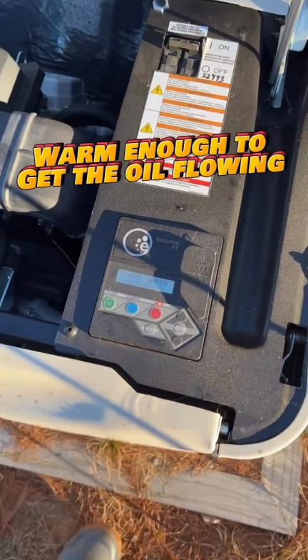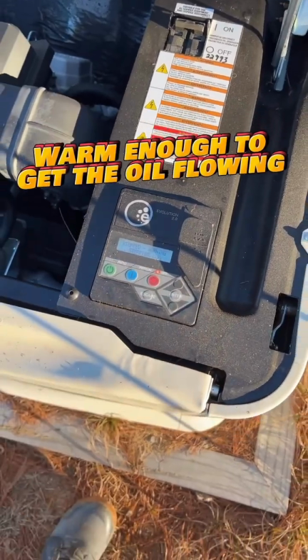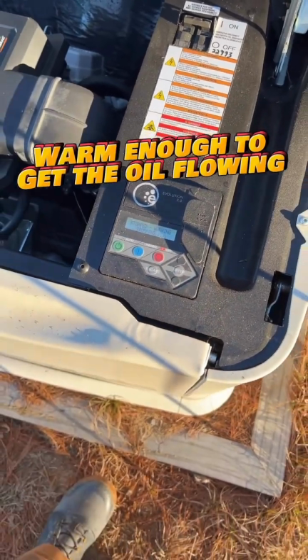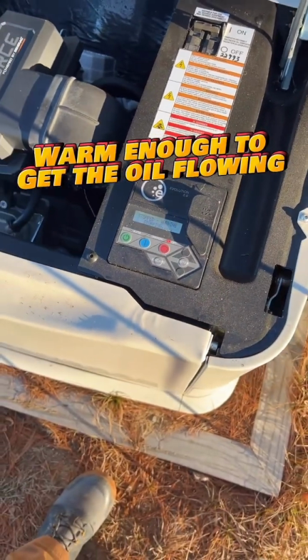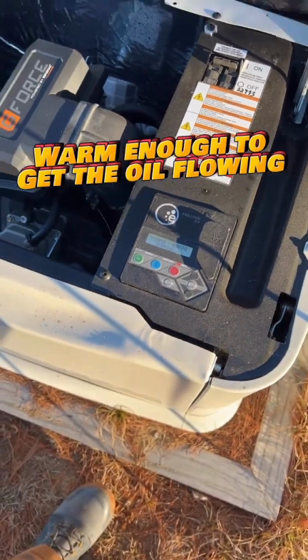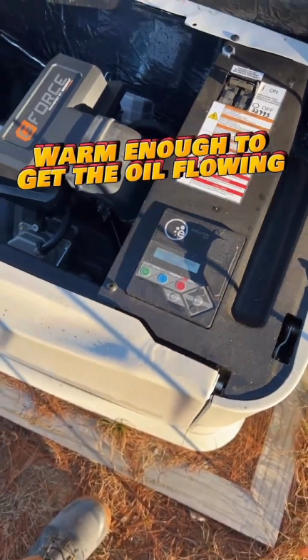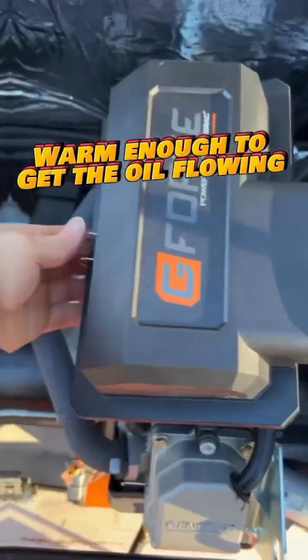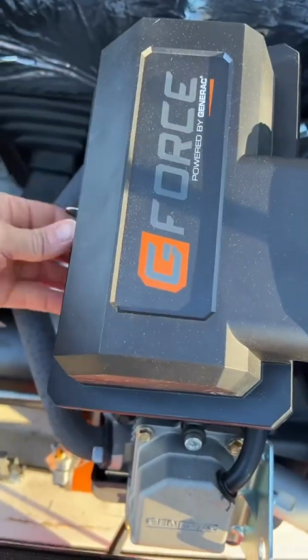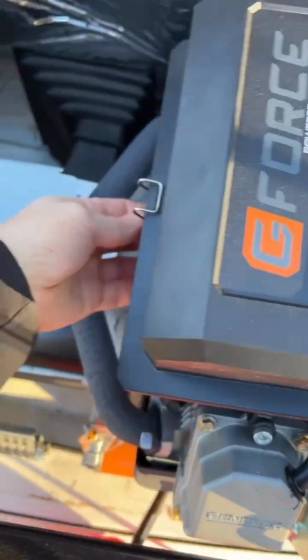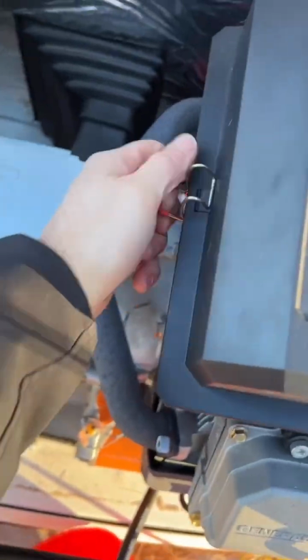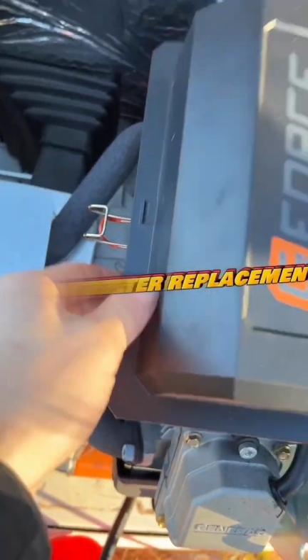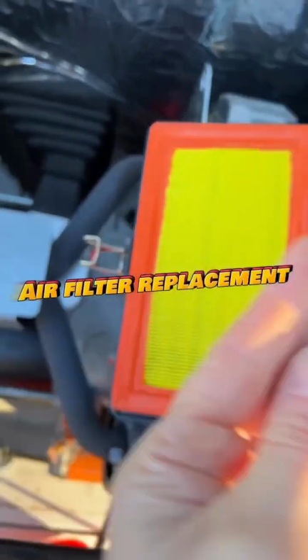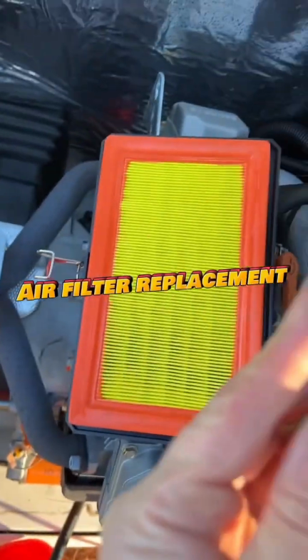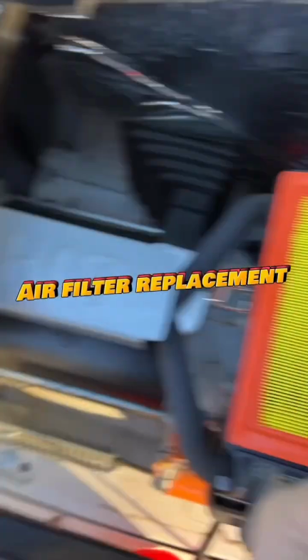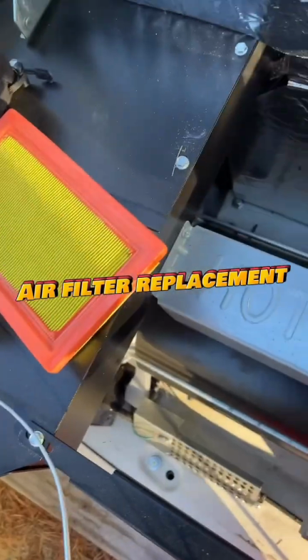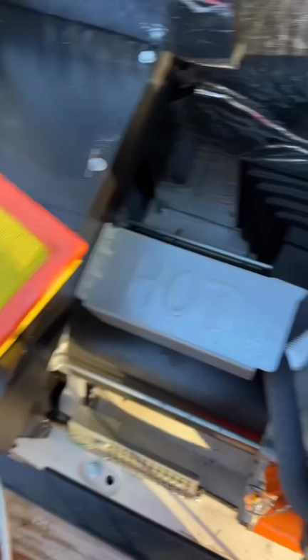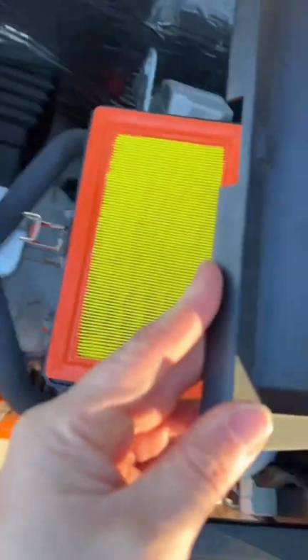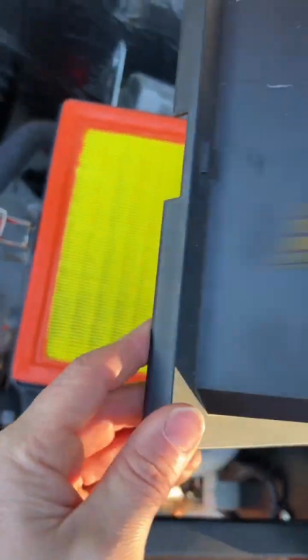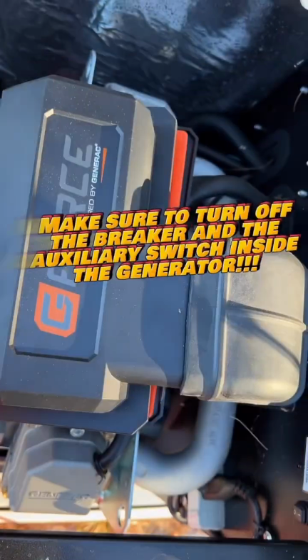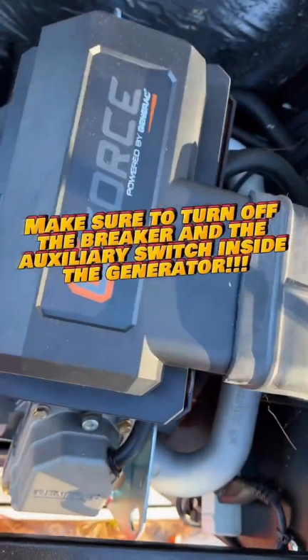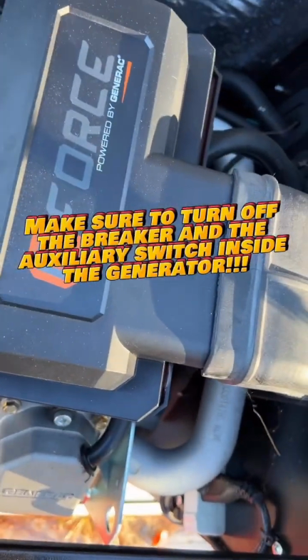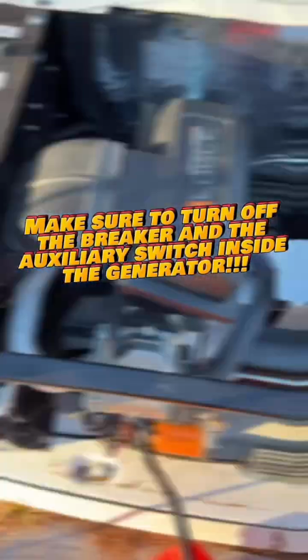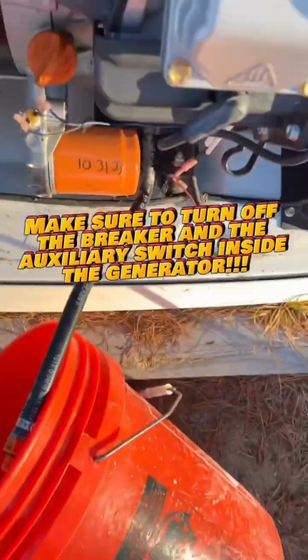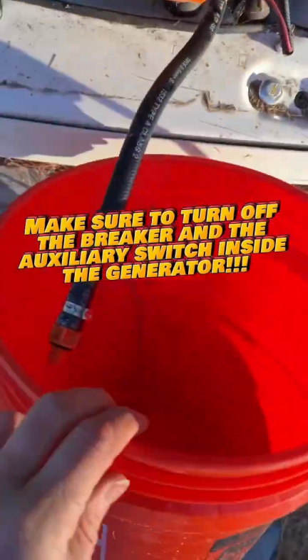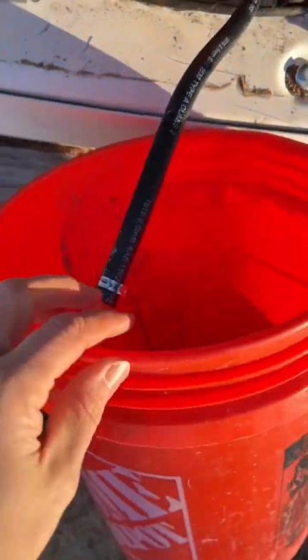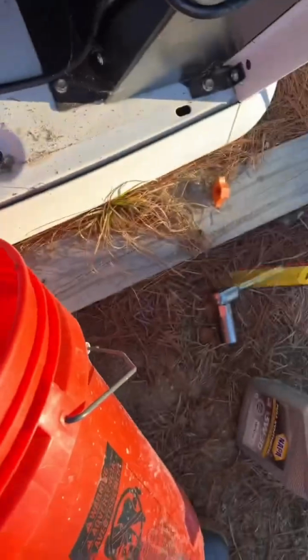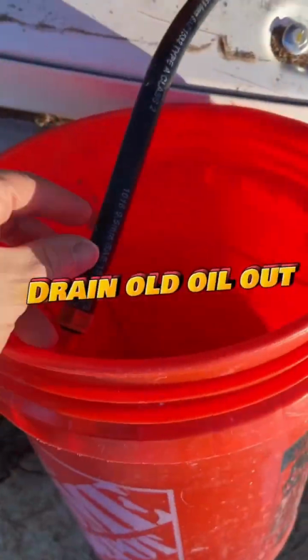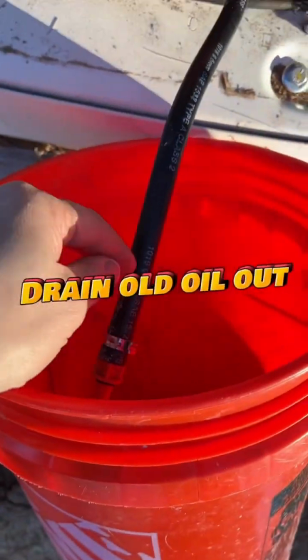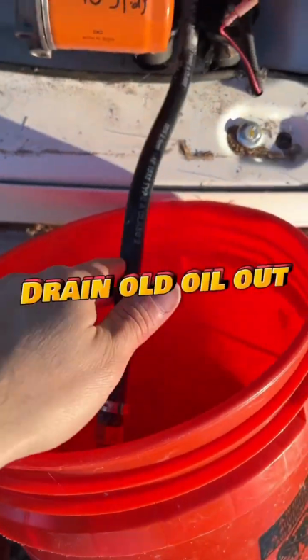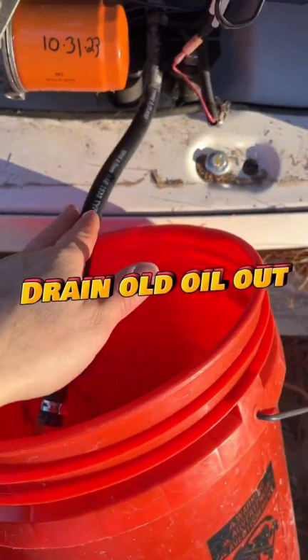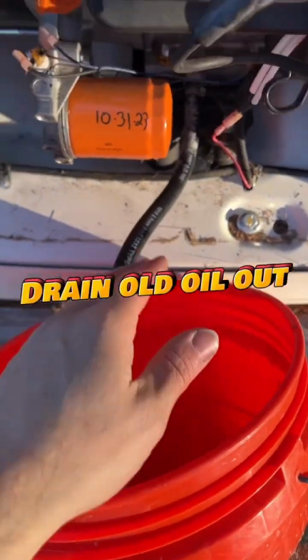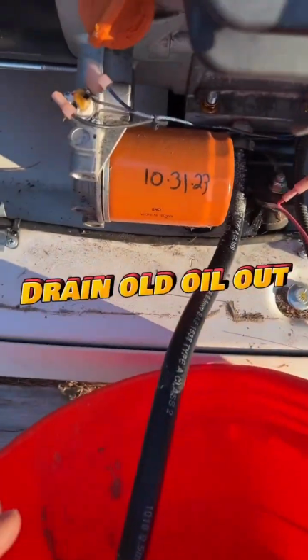This is me turning it off, and then it's nice and warm. Start with the air filter, you replace that, and then clamp that down, make sure it's nice and snug, and then drain that old oil out.